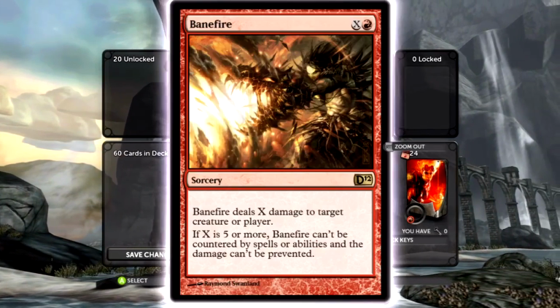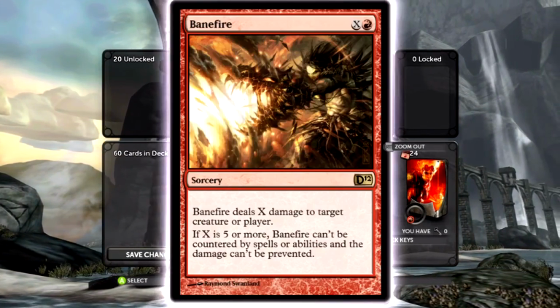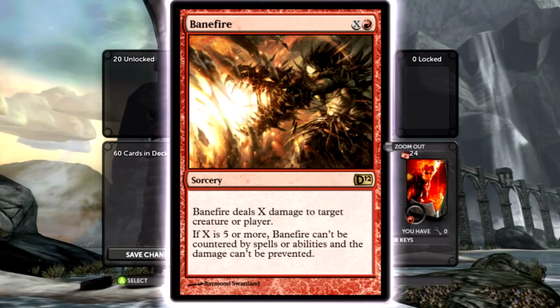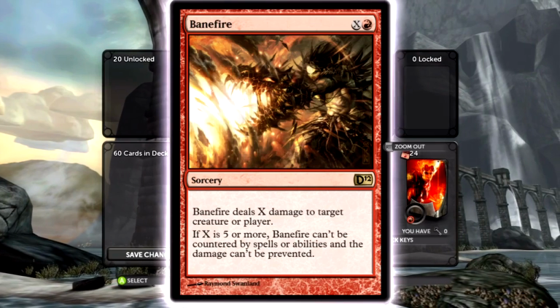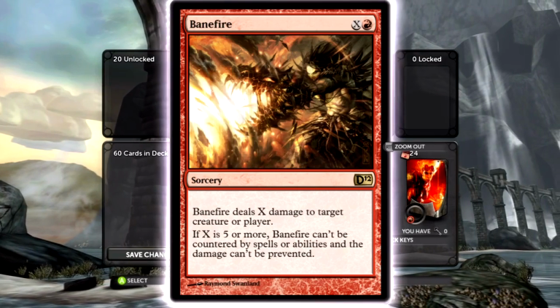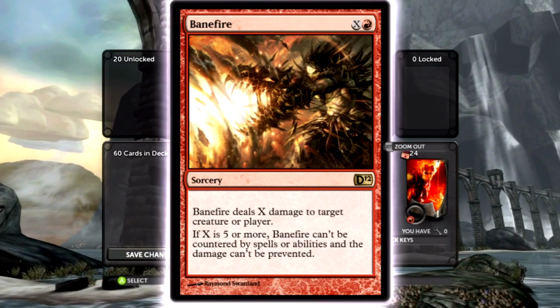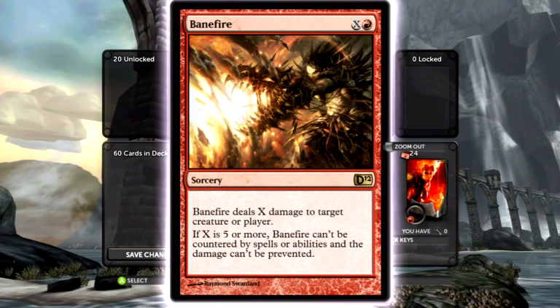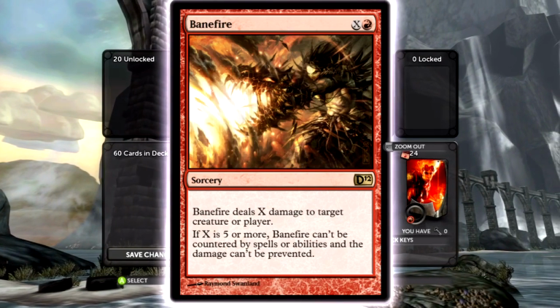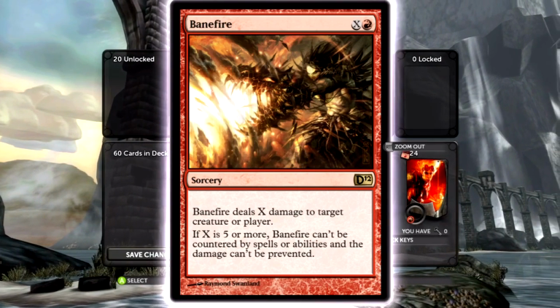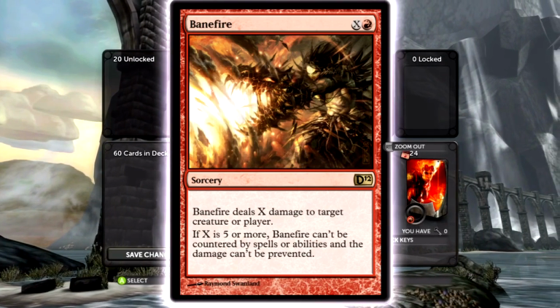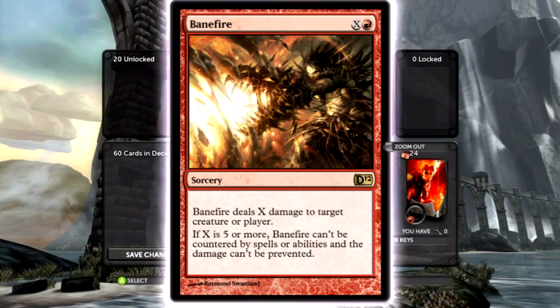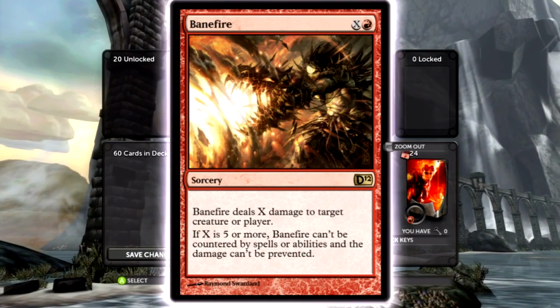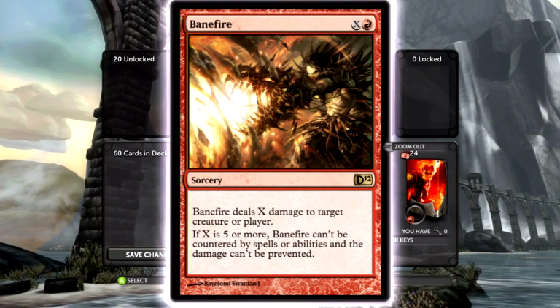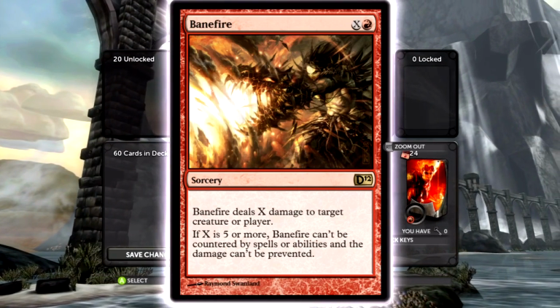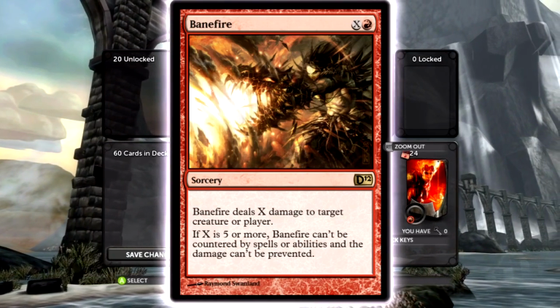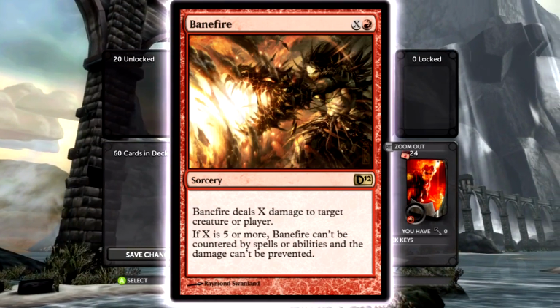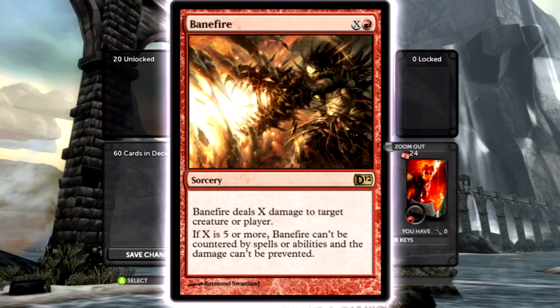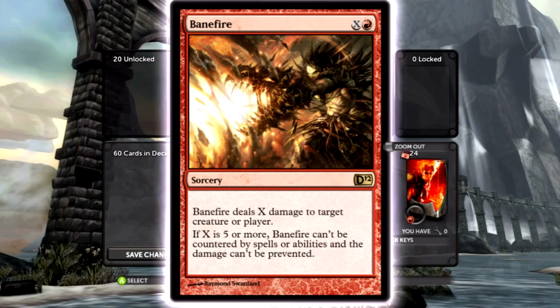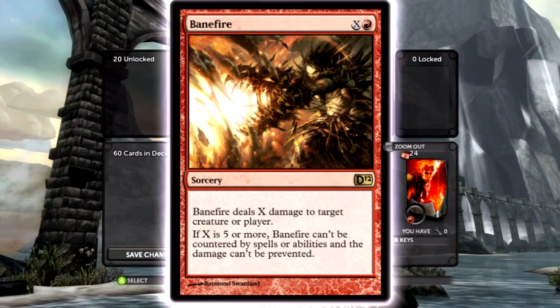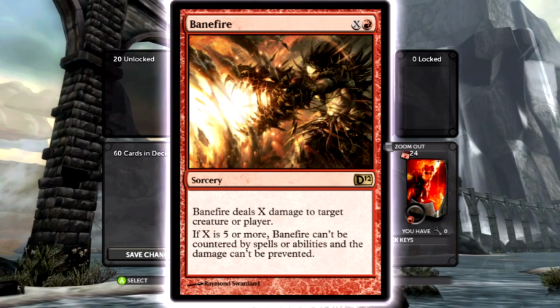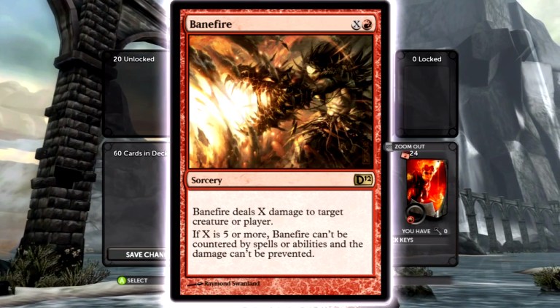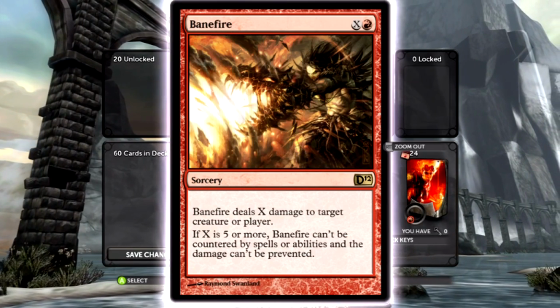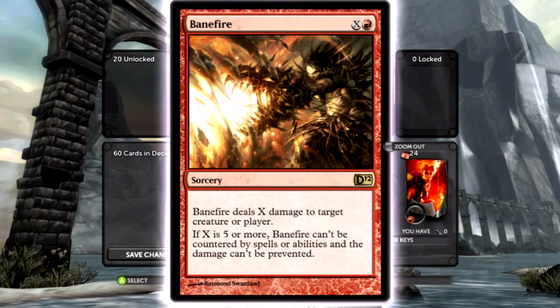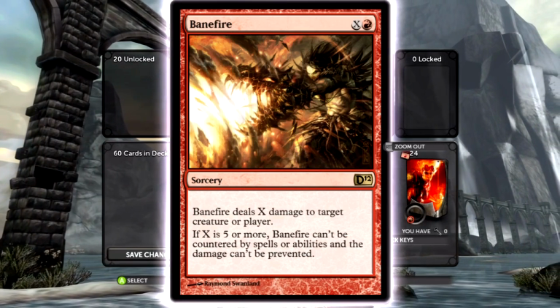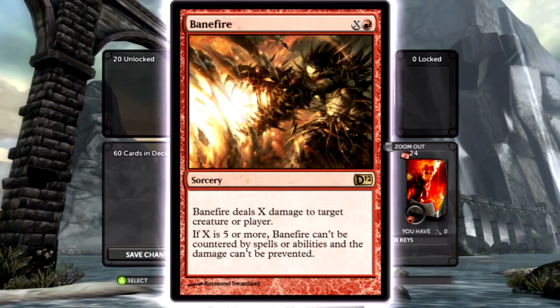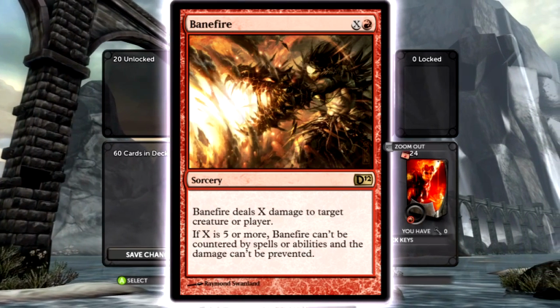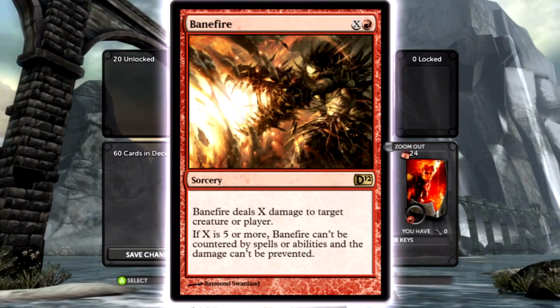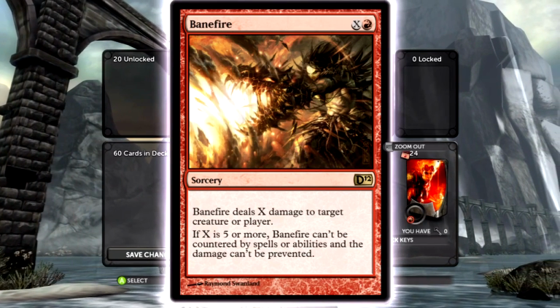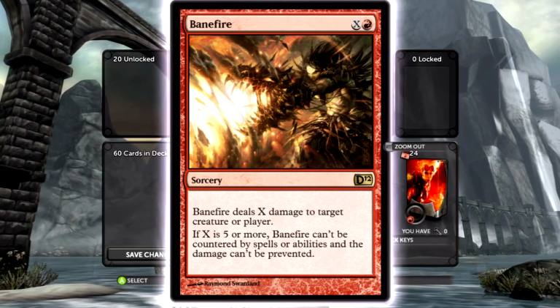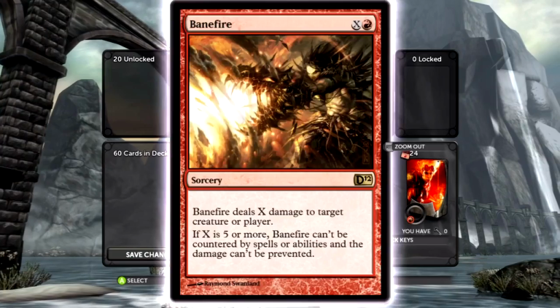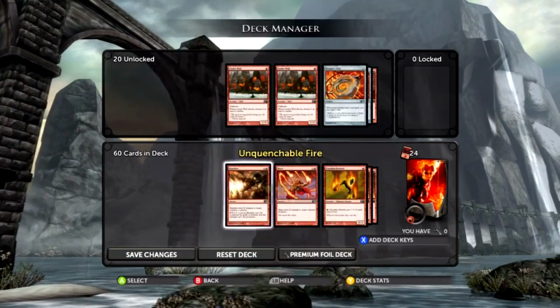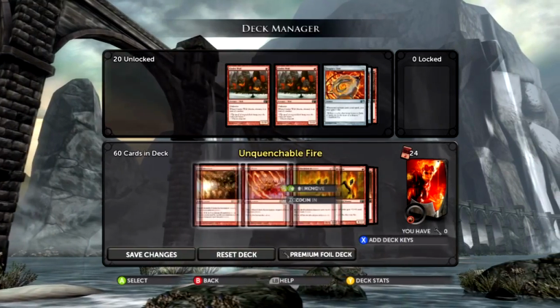Or you can run it the way I run it, which is have all the burn to destroy creatures, and then your deck wins by swinging in with your bombs or even your weaker creatures. Banefire is a burn spell — you can do it to the face if you need to win. I almost never do it to the face unless I have a Kiln Fiend out or it's going to win me the game. In general, I just try to kill a creature with it.